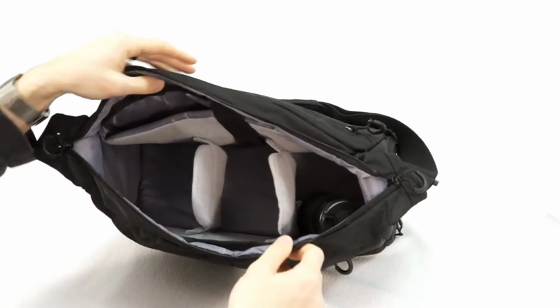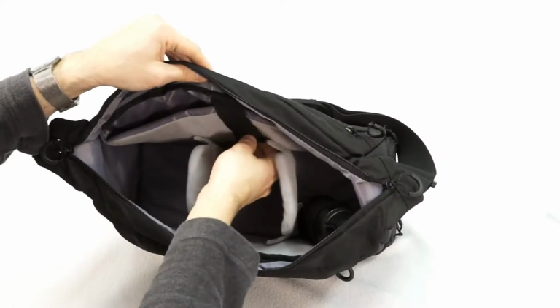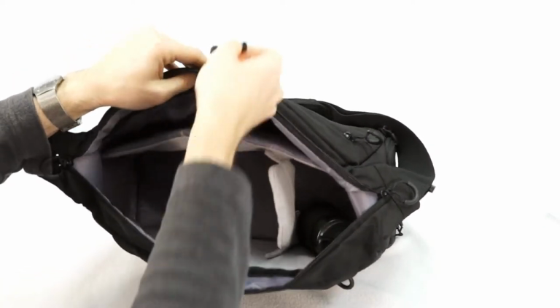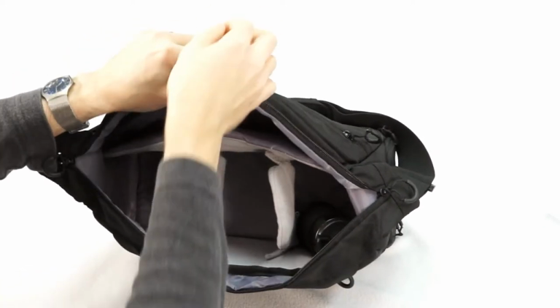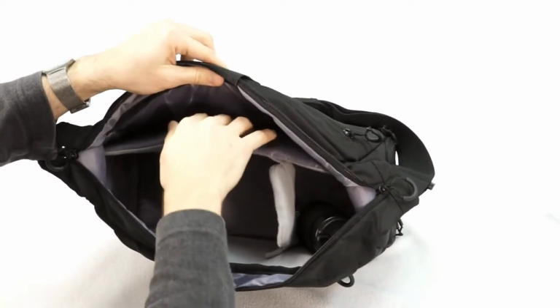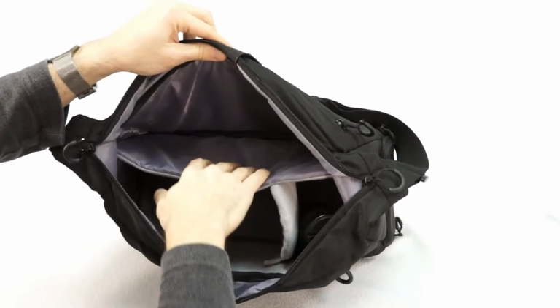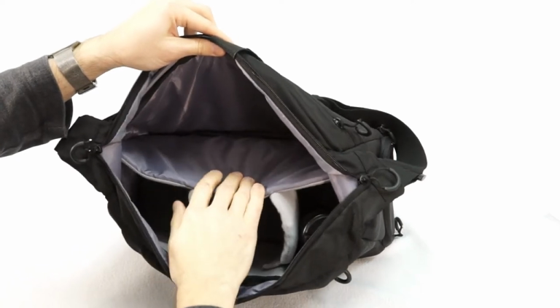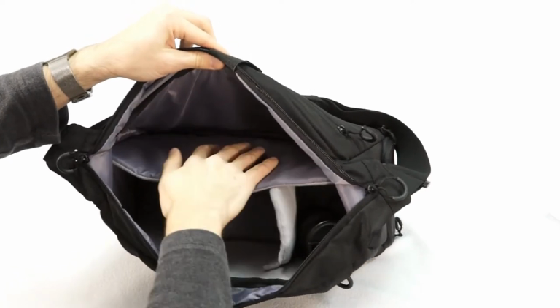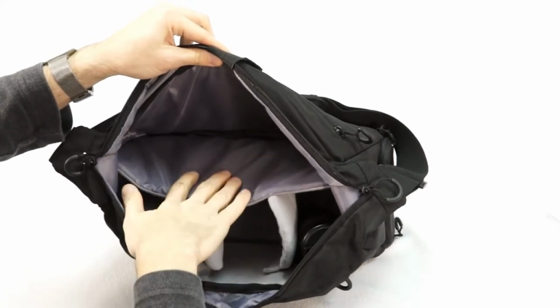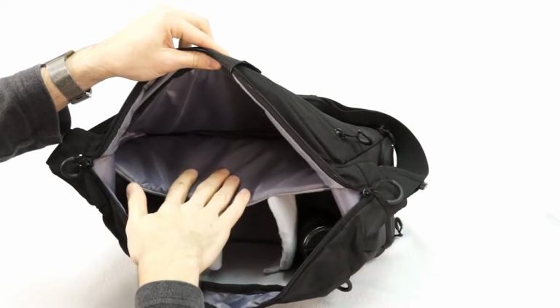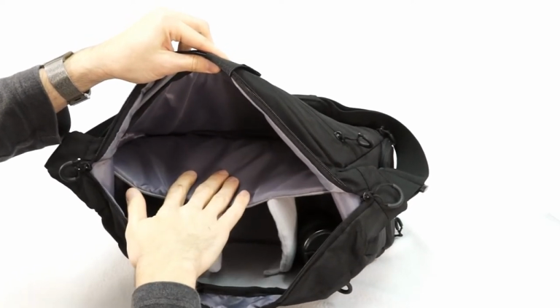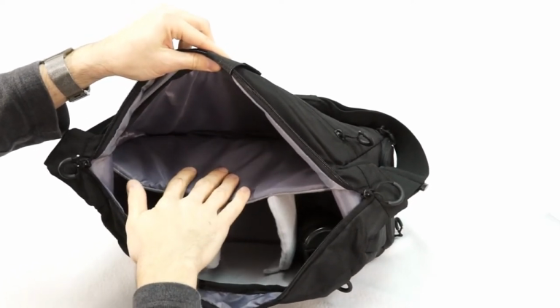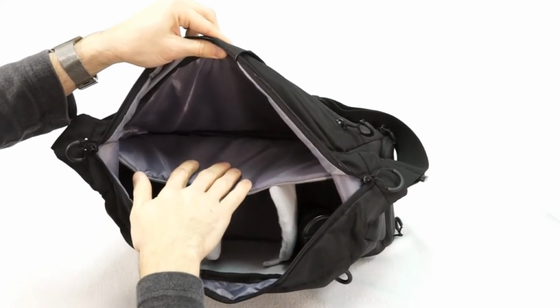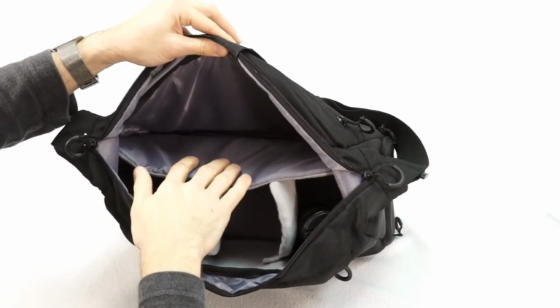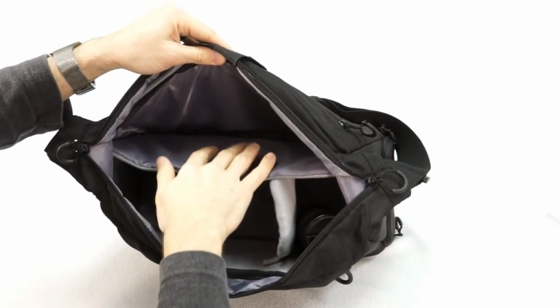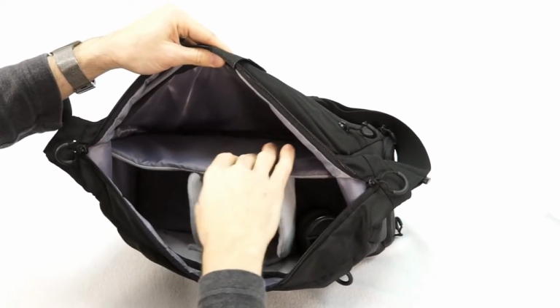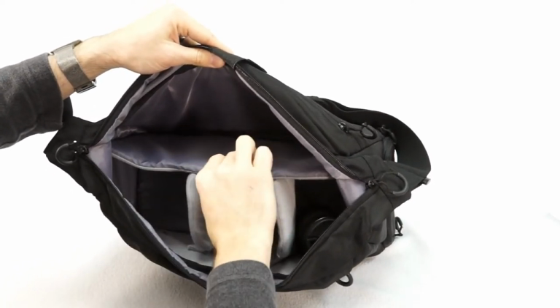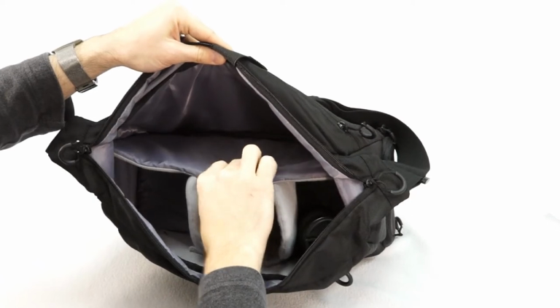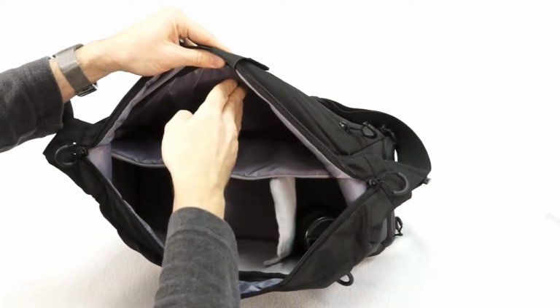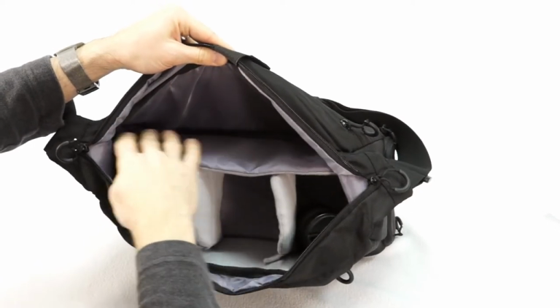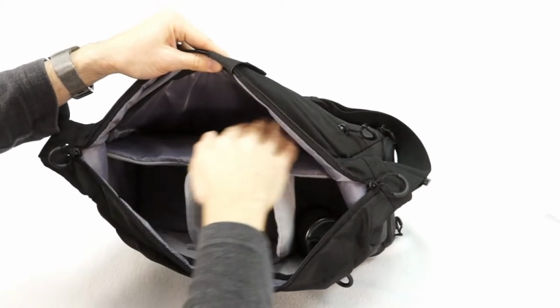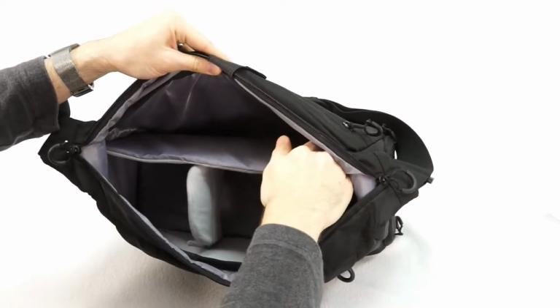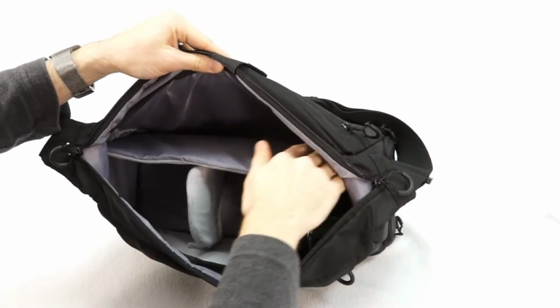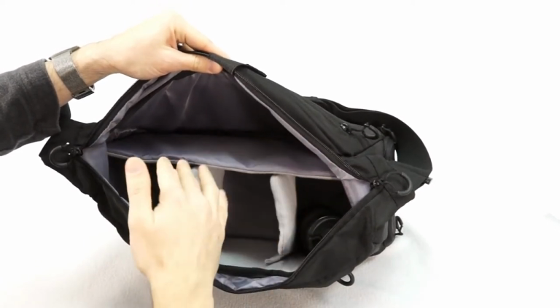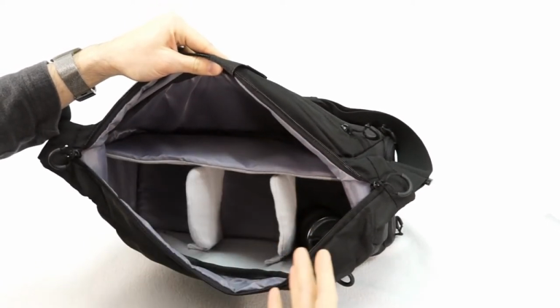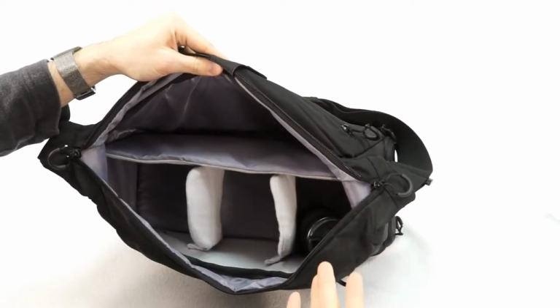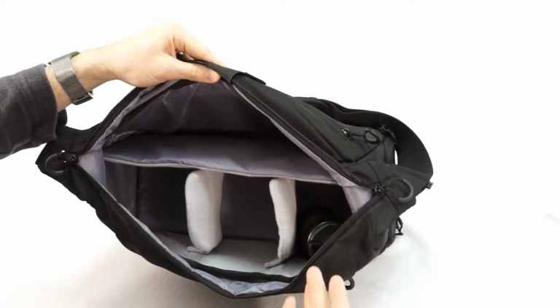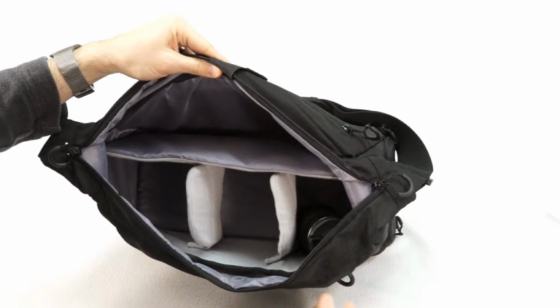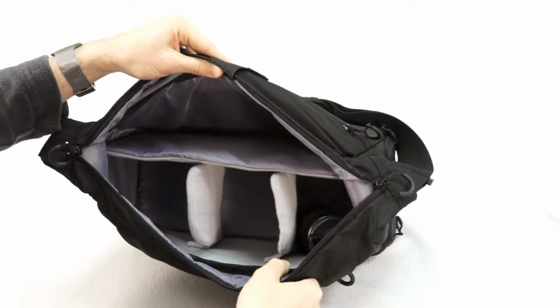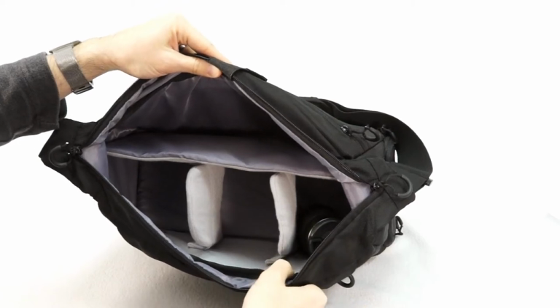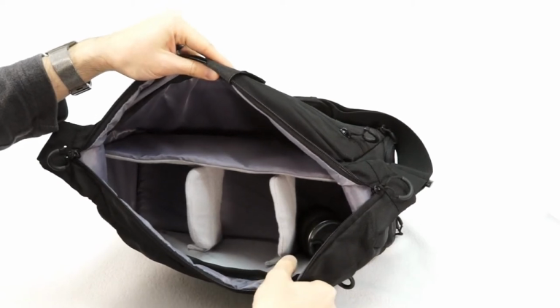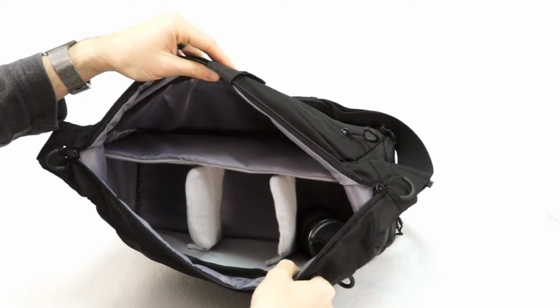And back here, under this strap, you have a dedicated laptop and tablet storage compartment, and that is padded on both sides and measures 13 inches wide, so you can pretty much fit any modern laptop in there, and definitely any tablet.